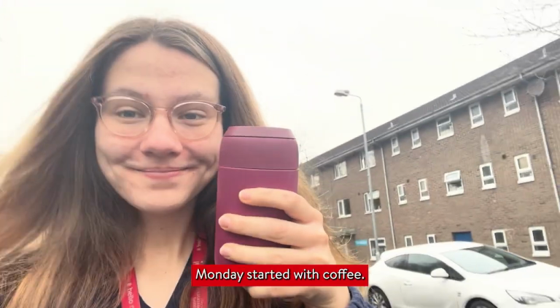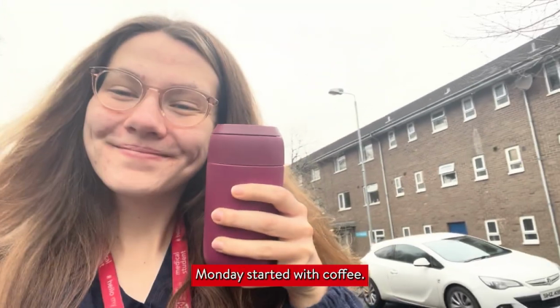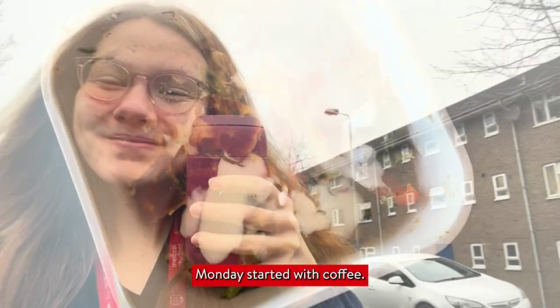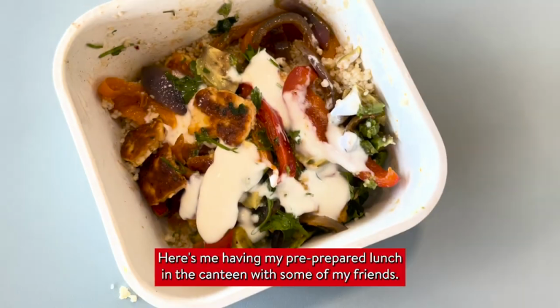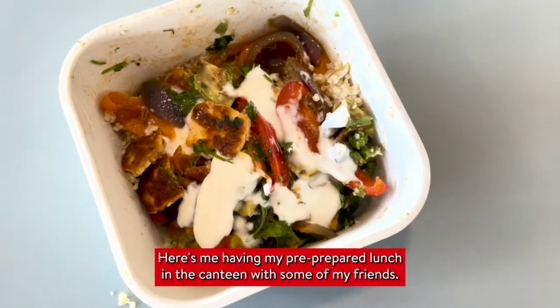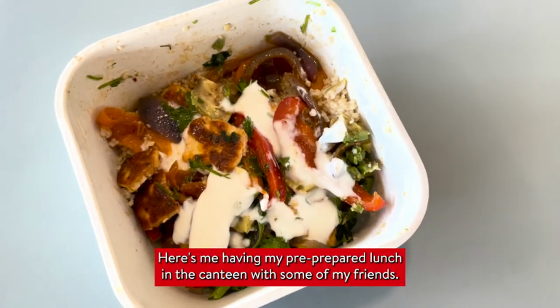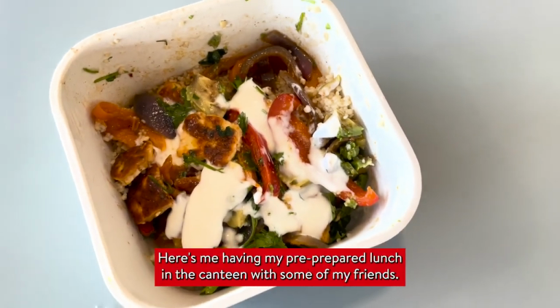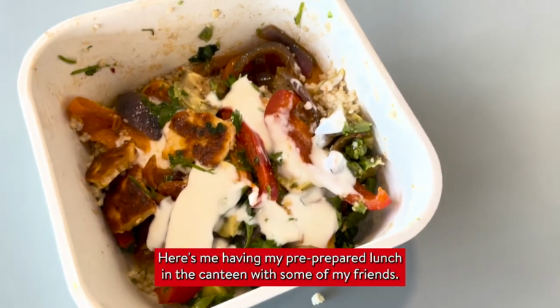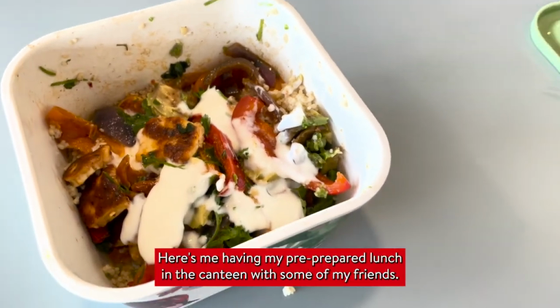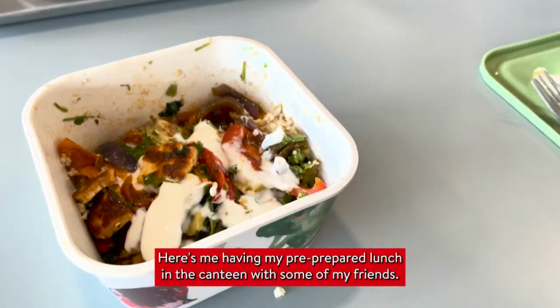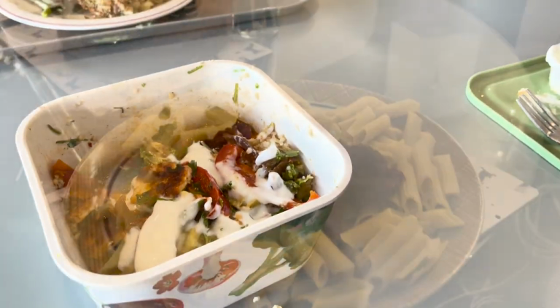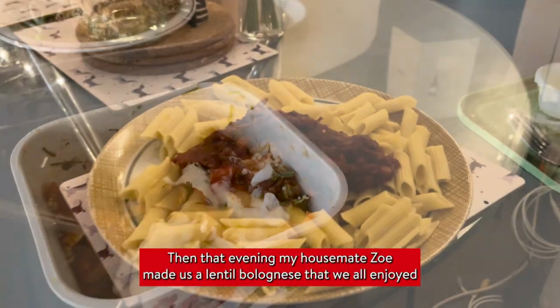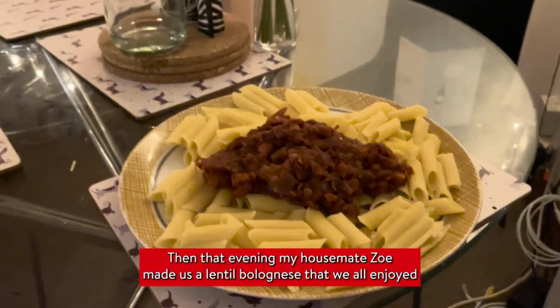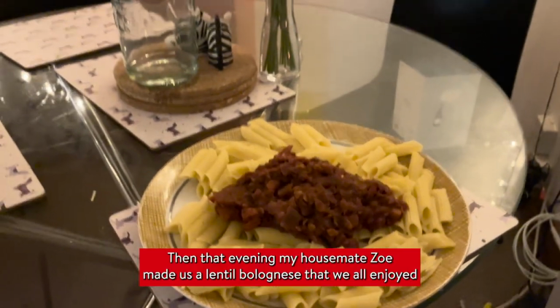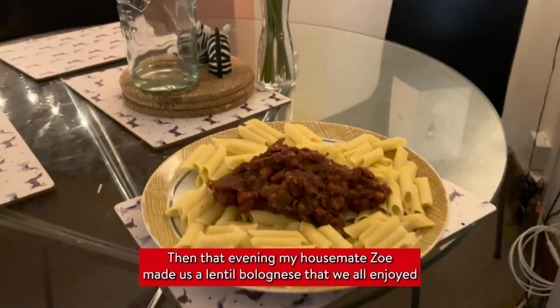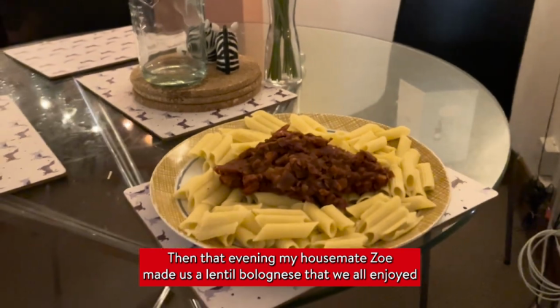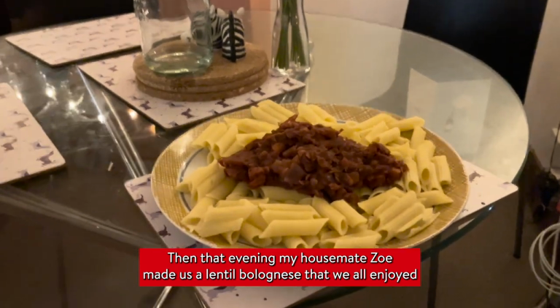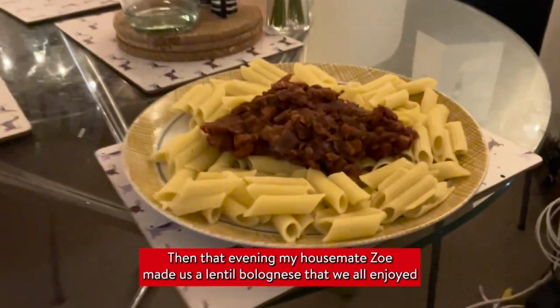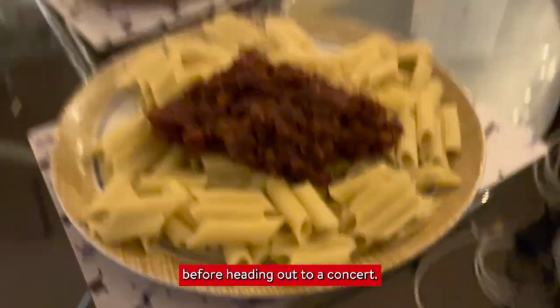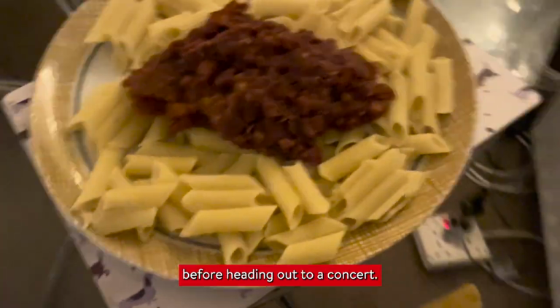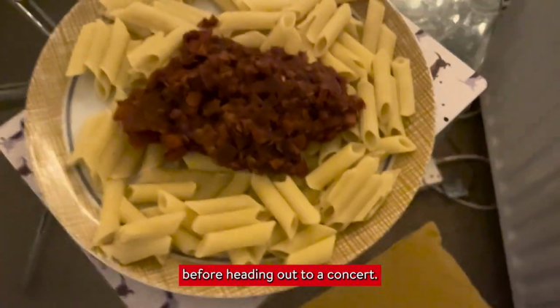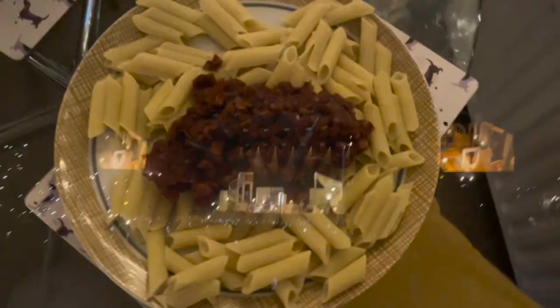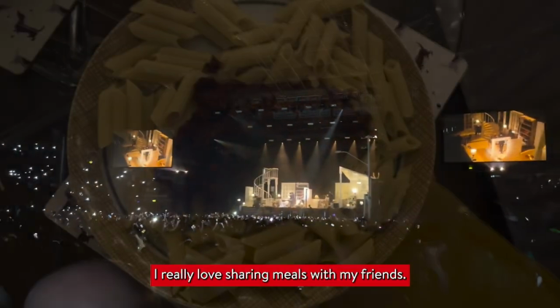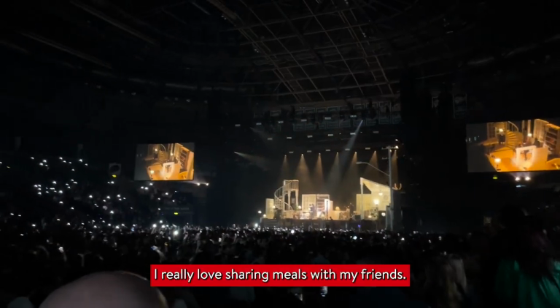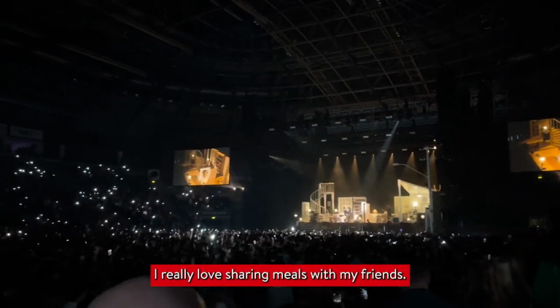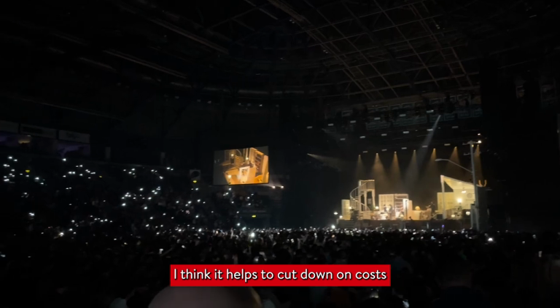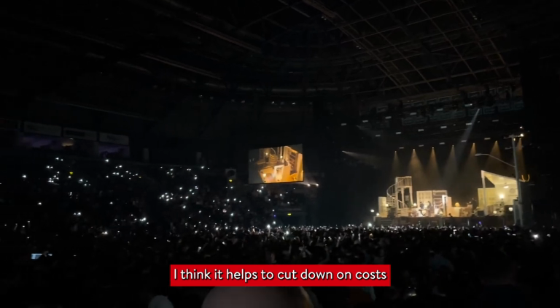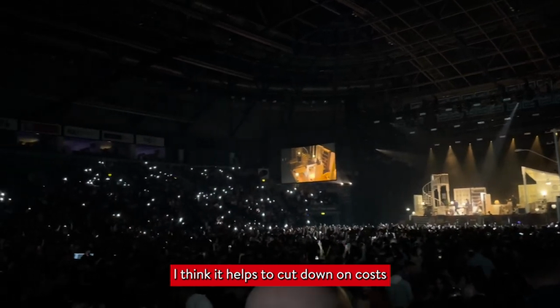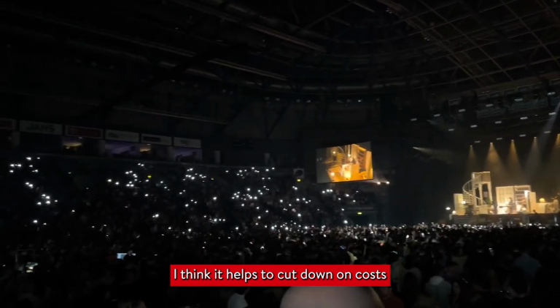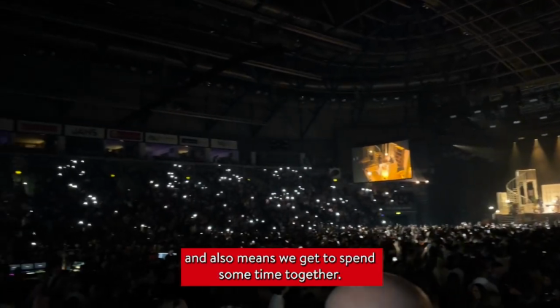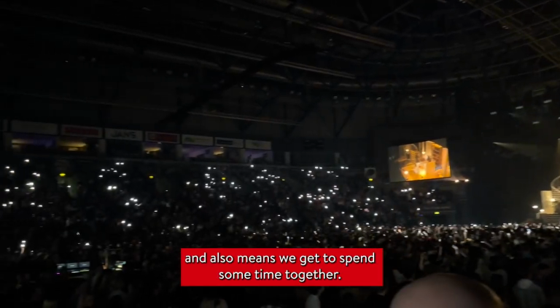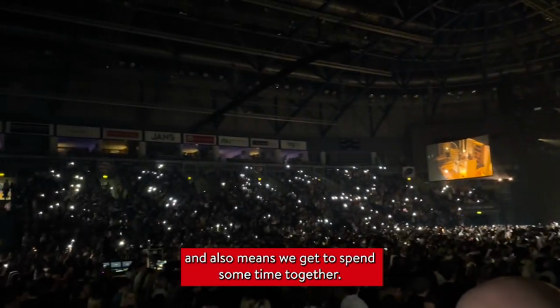Monday started with coffee. Here's me having my pre-prepared lunch in the canteen with some of my friends. Then that evening, my housemate Zoe made us a lentil bolognese that we all enjoyed before heading out to a concert. I really love sharing meals with my friends — I think it helps to cut down on costs and also means we get to spend some time together.